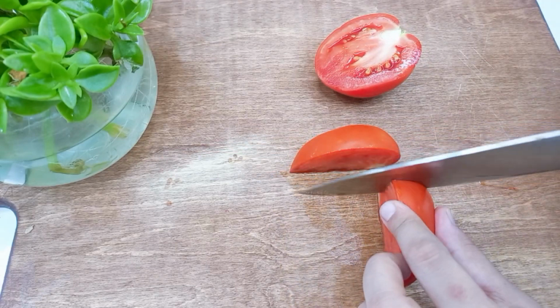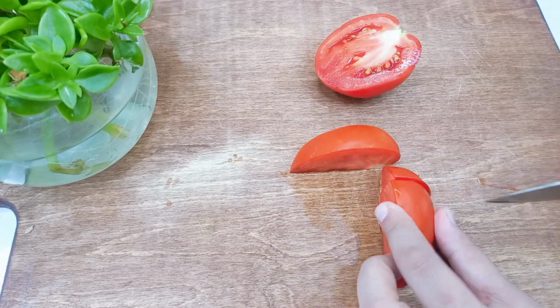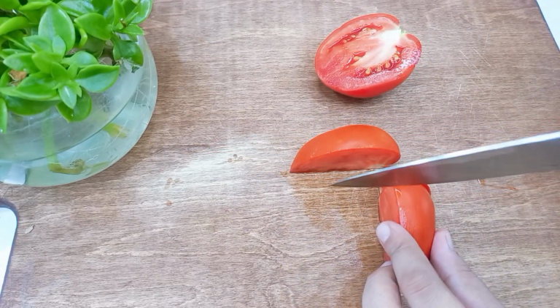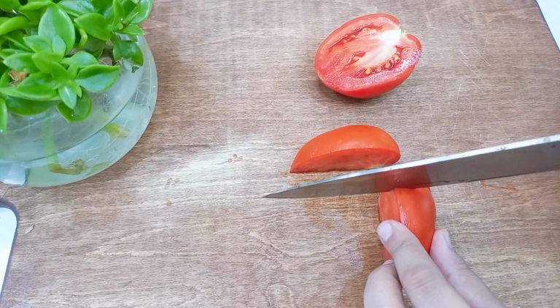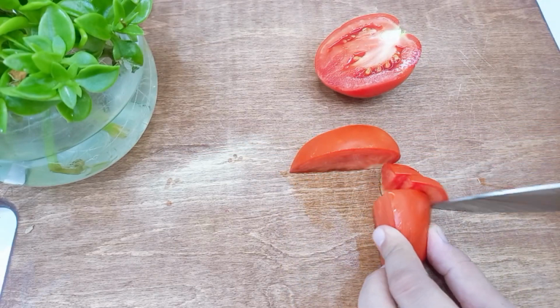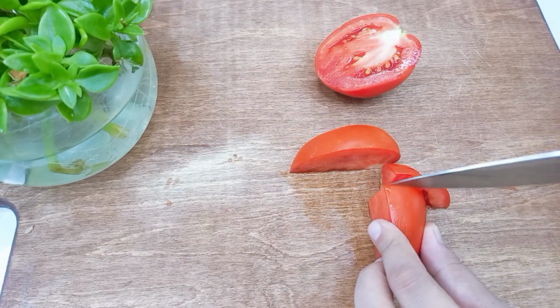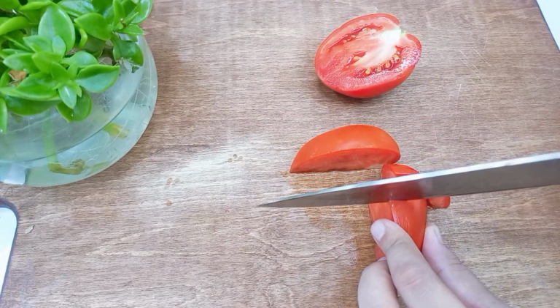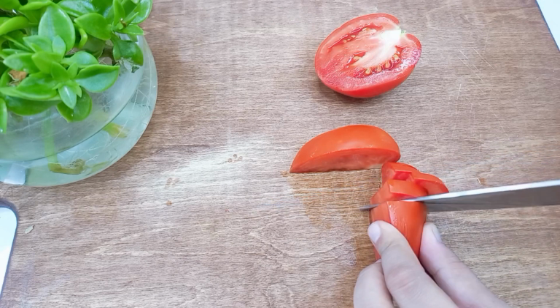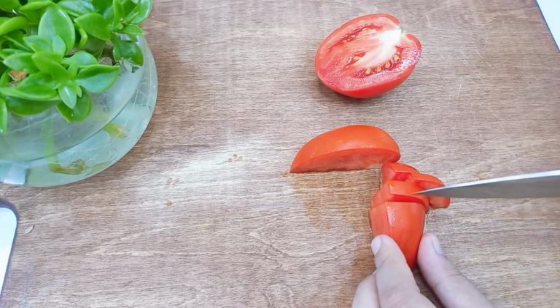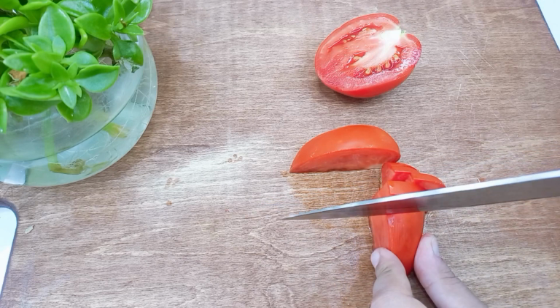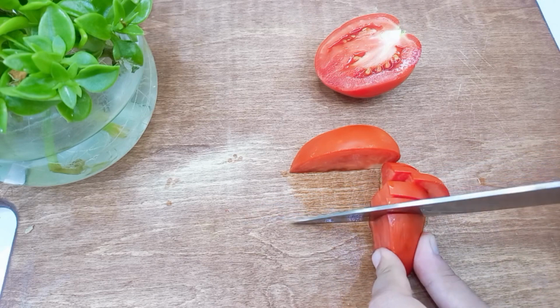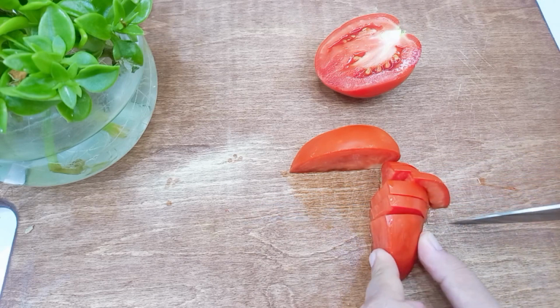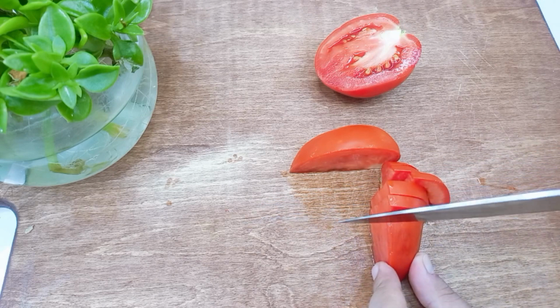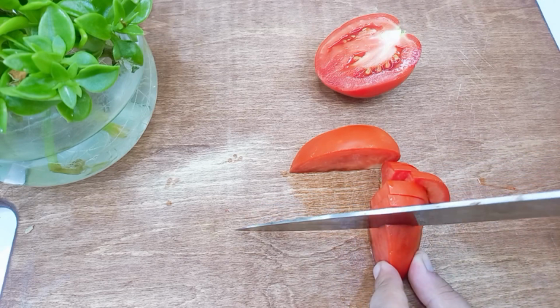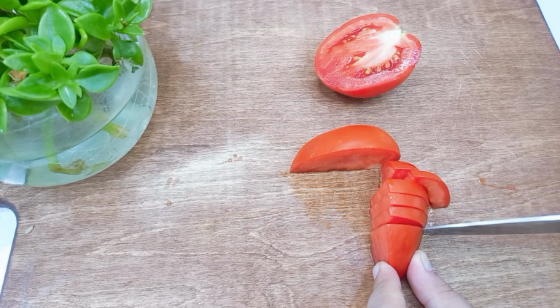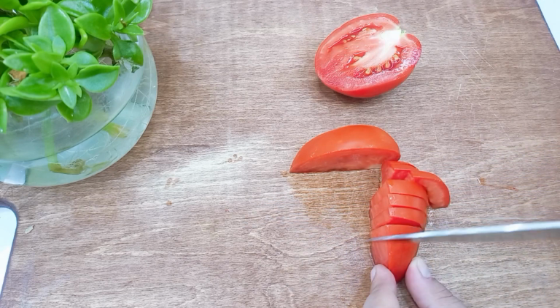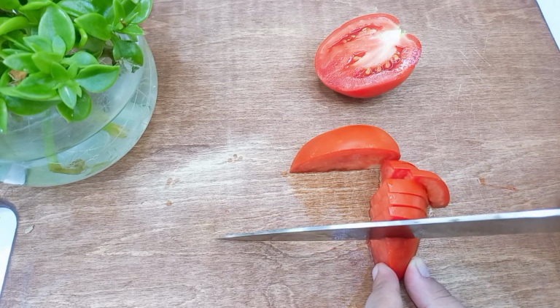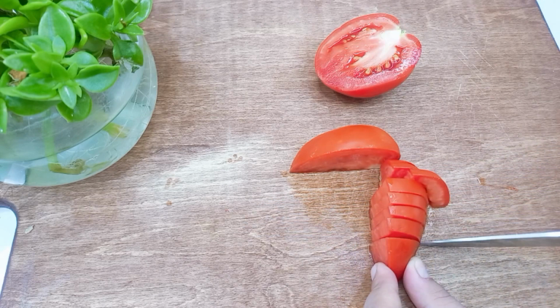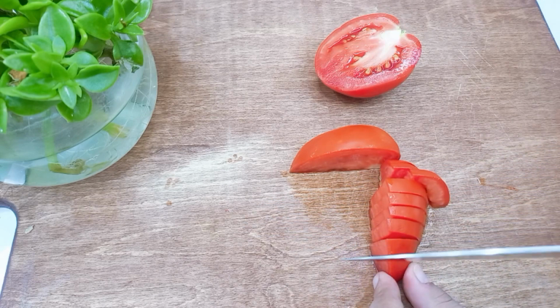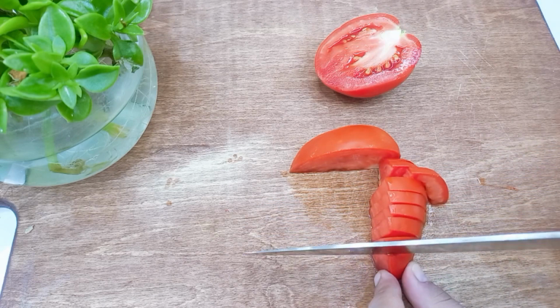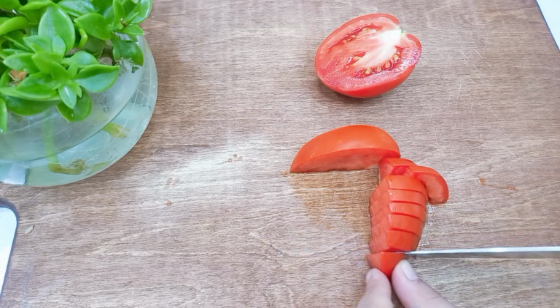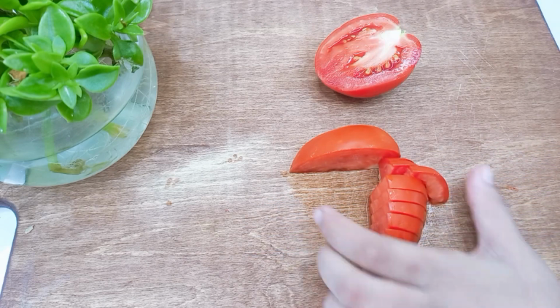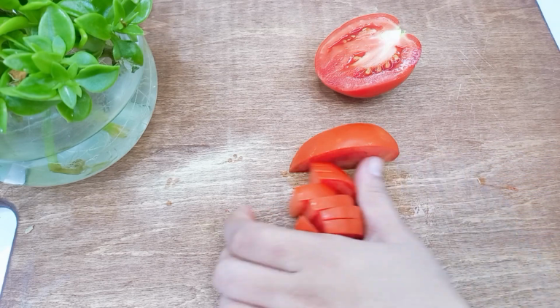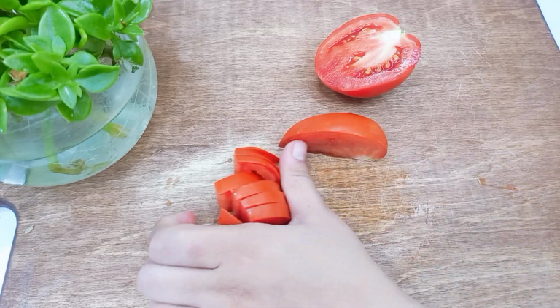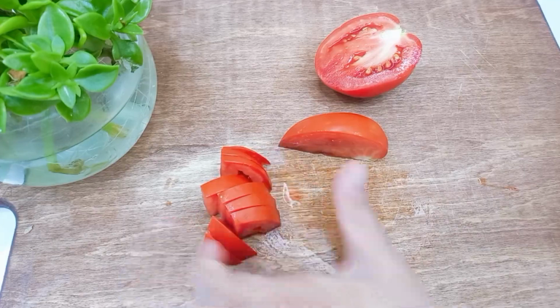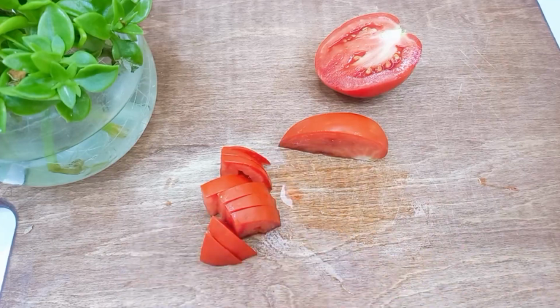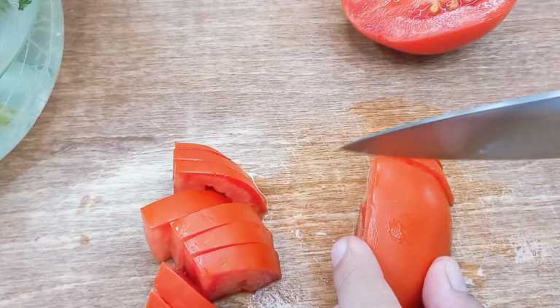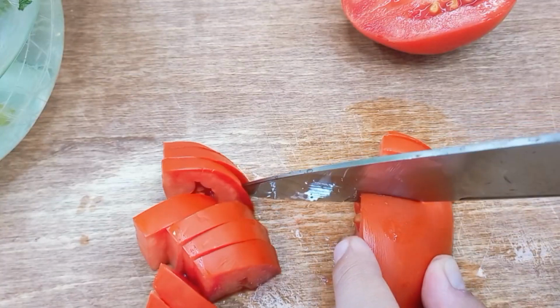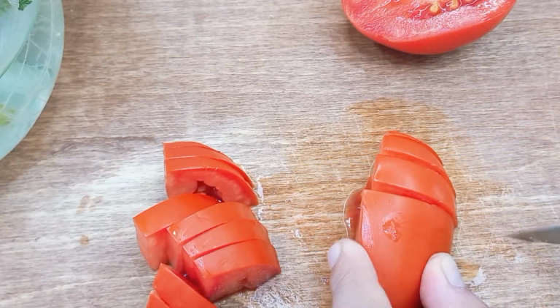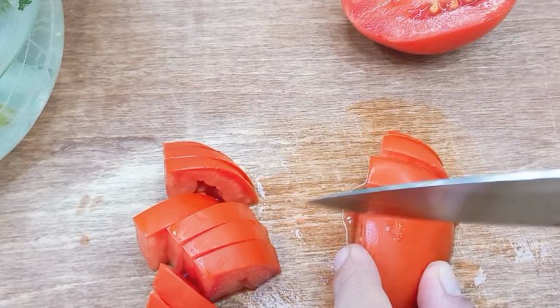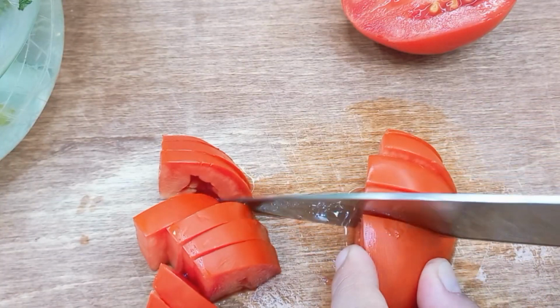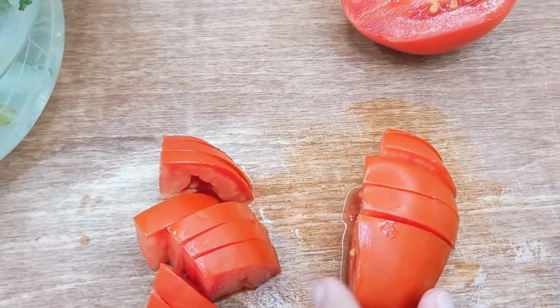I'm going to put a little bit of a knife in my hand.